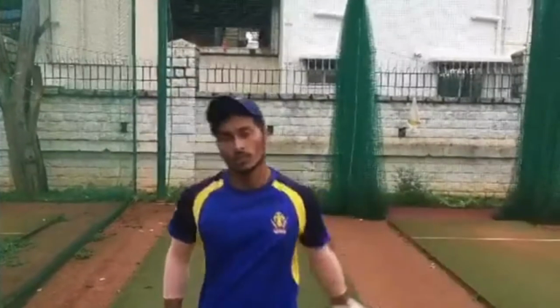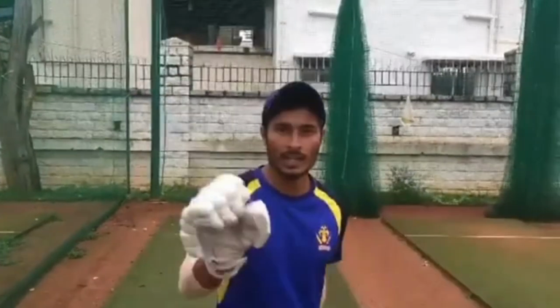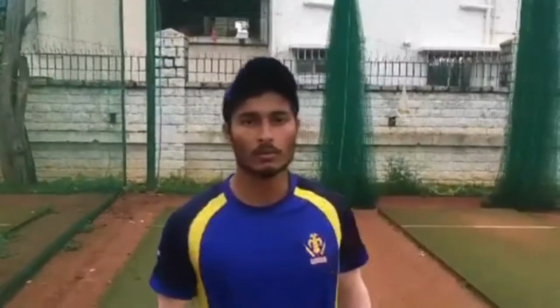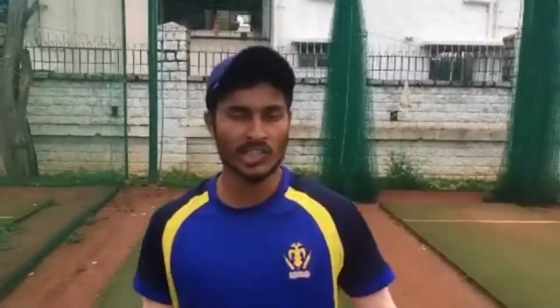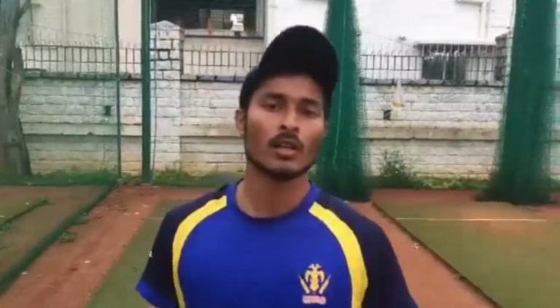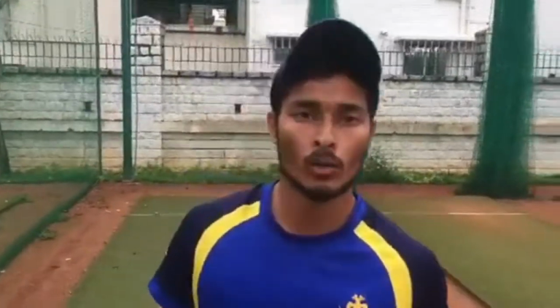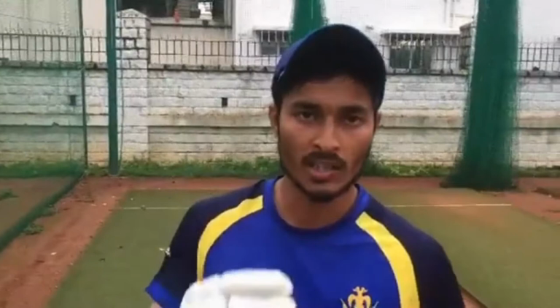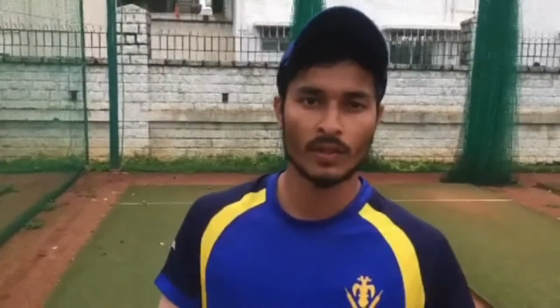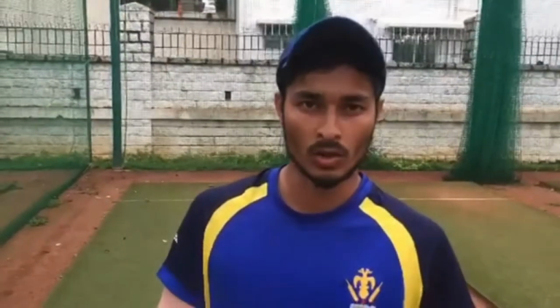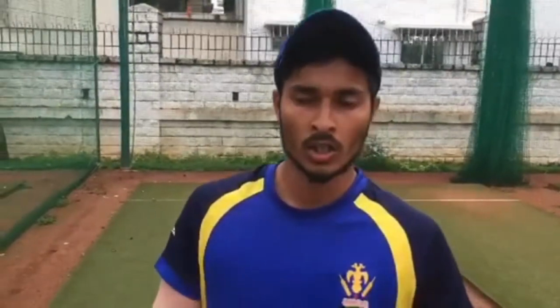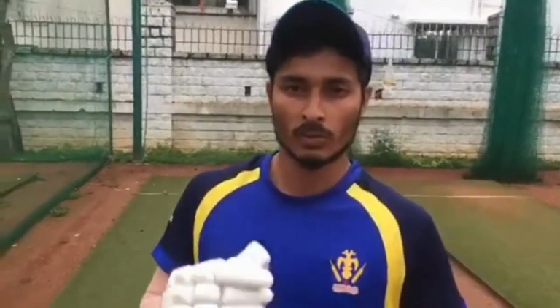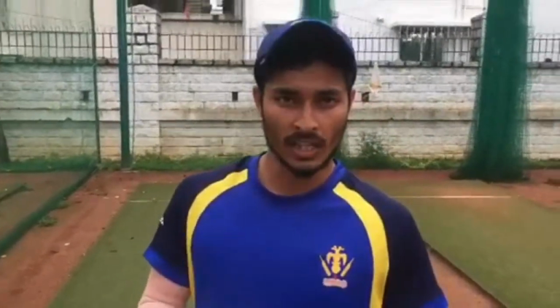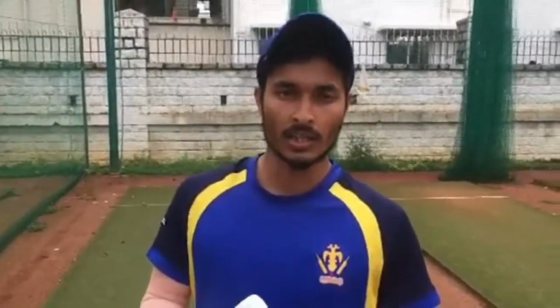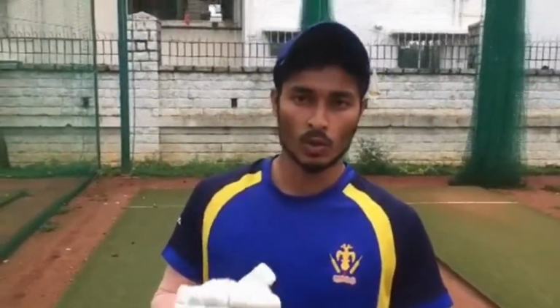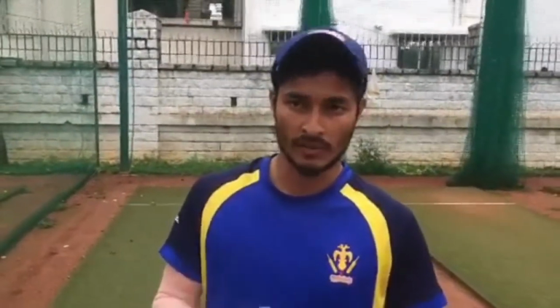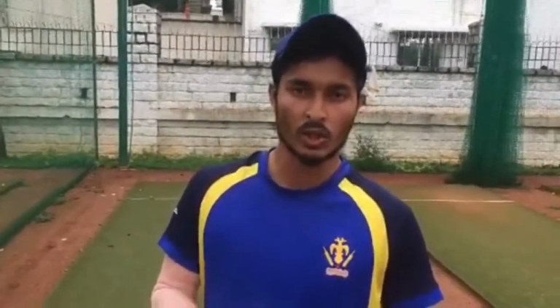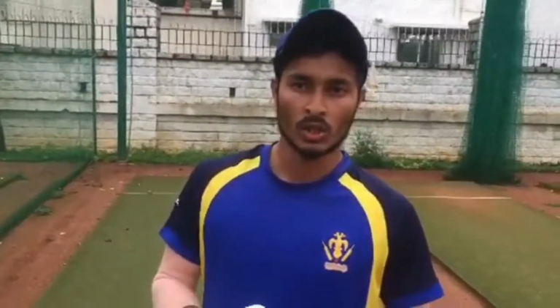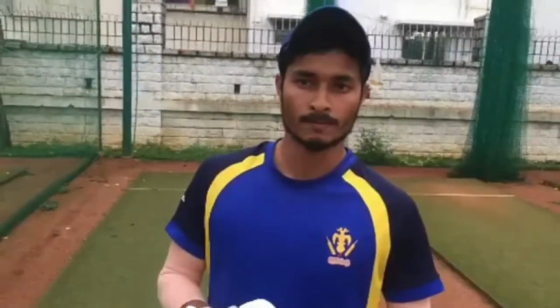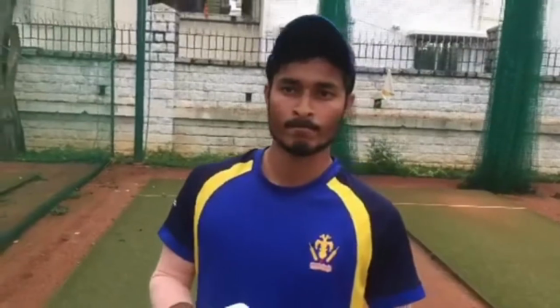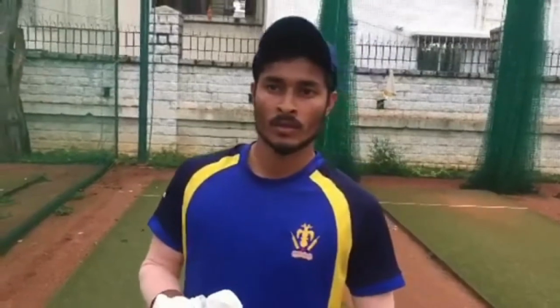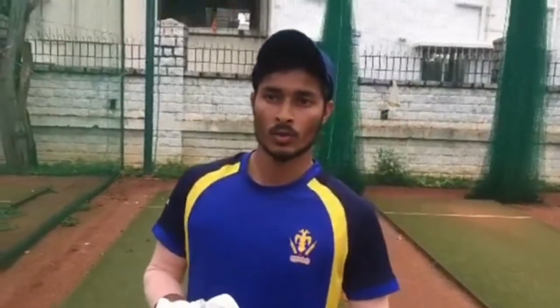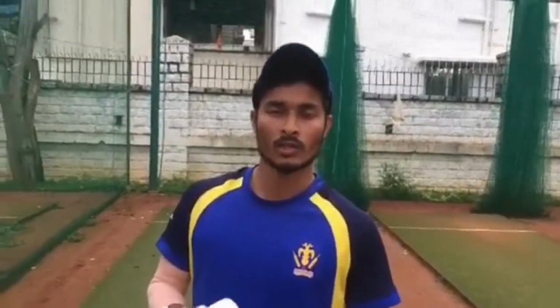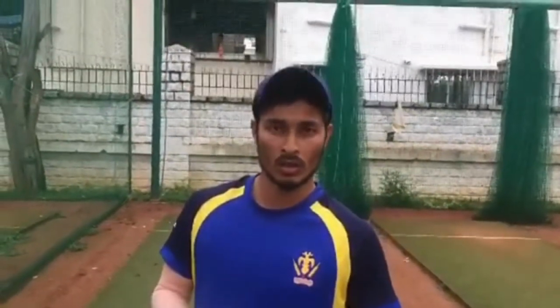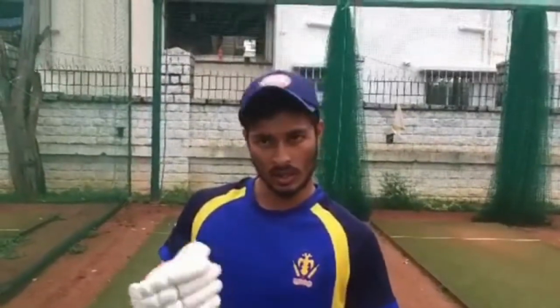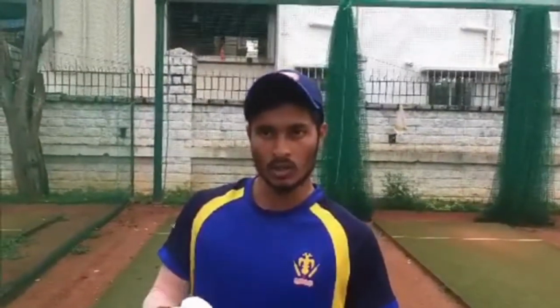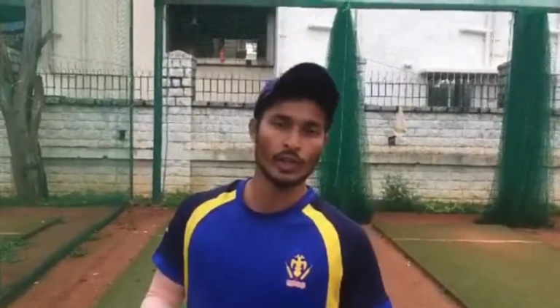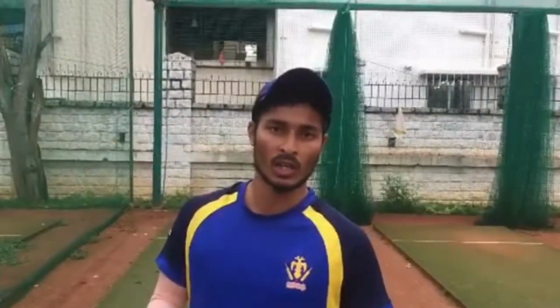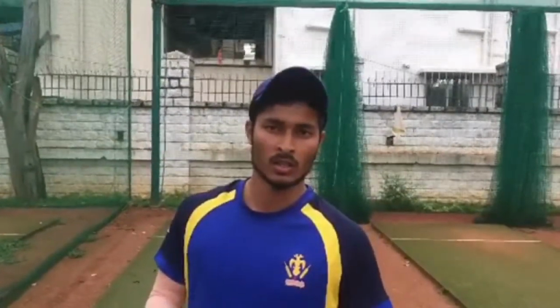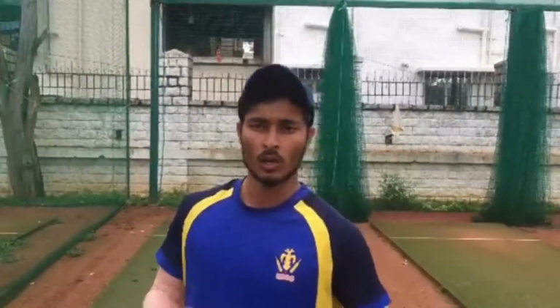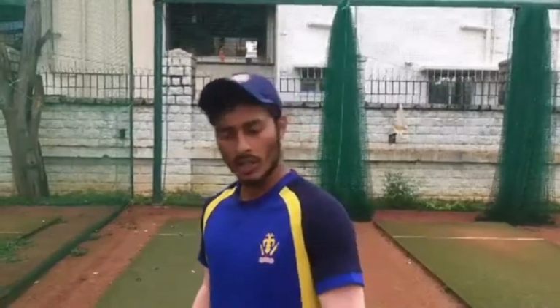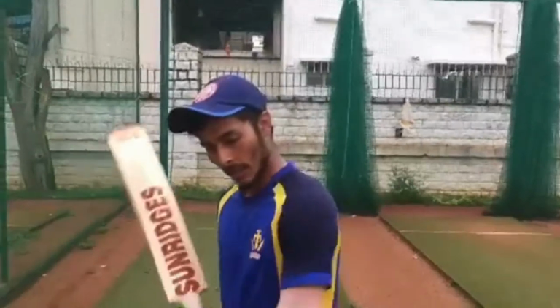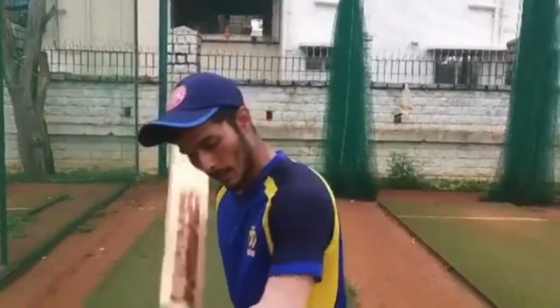Hey guys, welcome back to the channel. I hope you guys are safe and good. It's been a while since I posted any video, so I thought I'll post a new video on how to hit big shots.